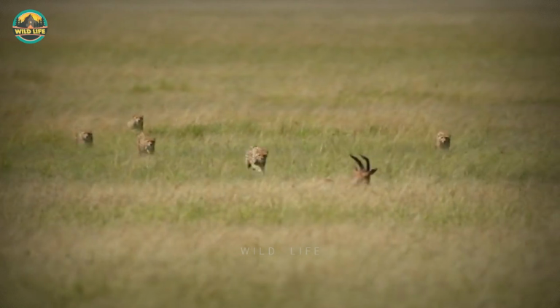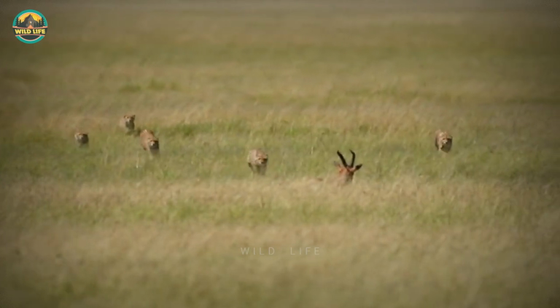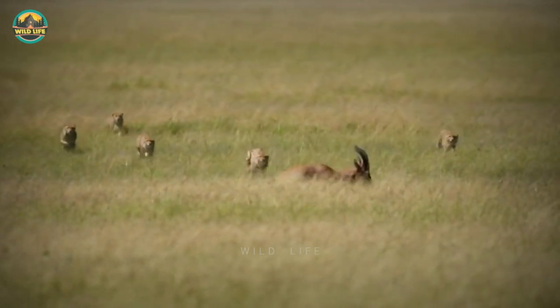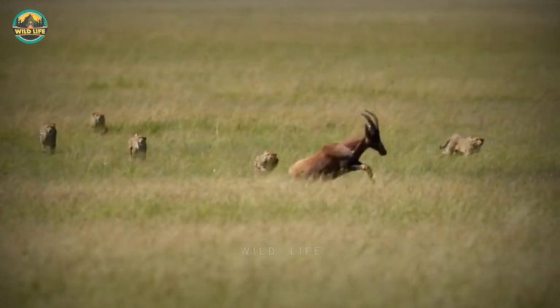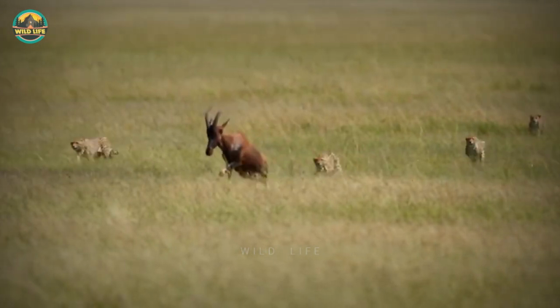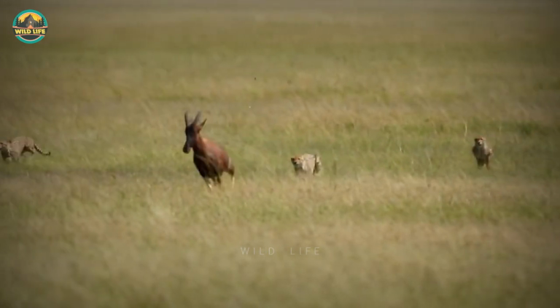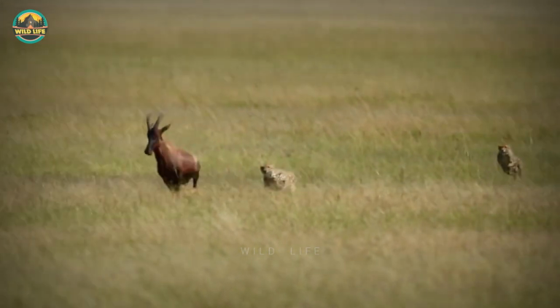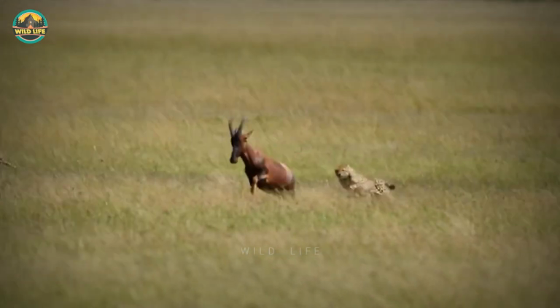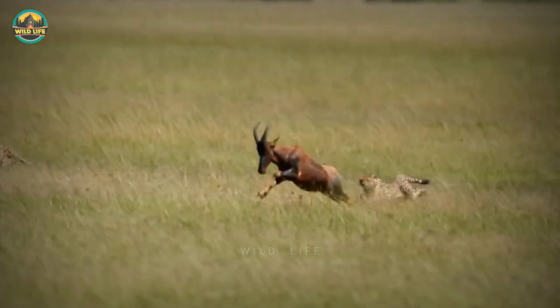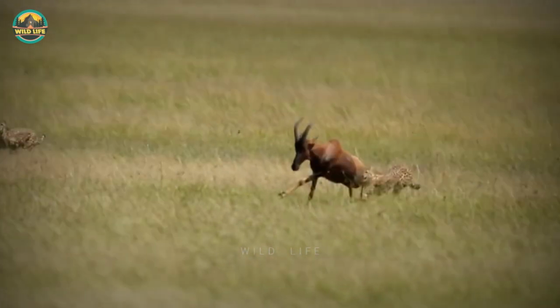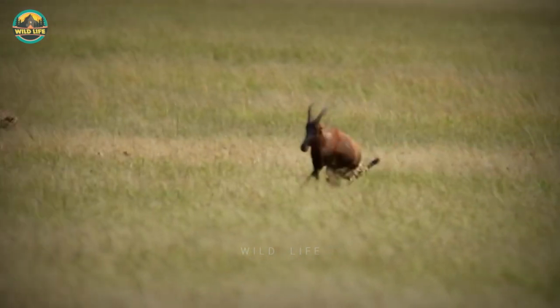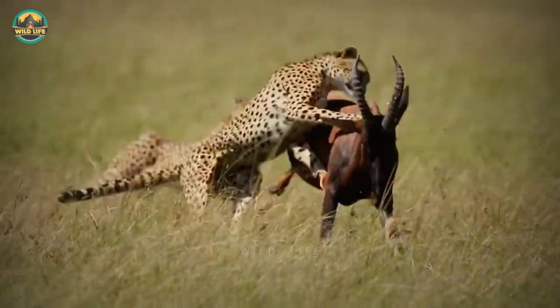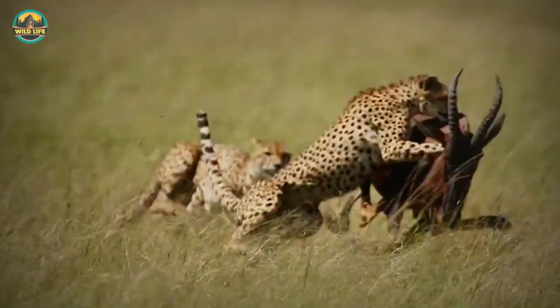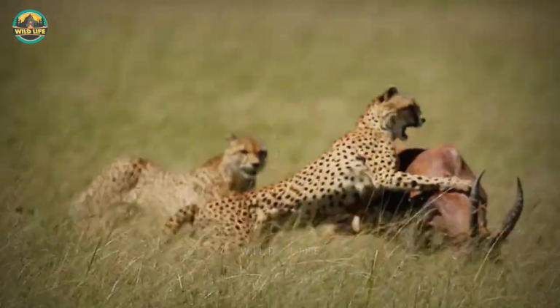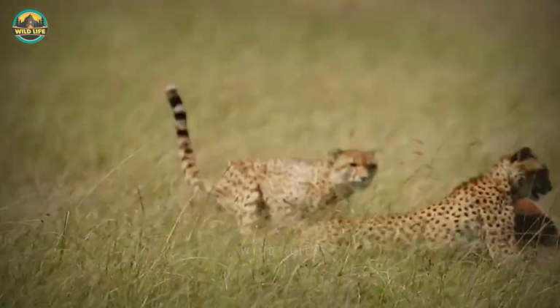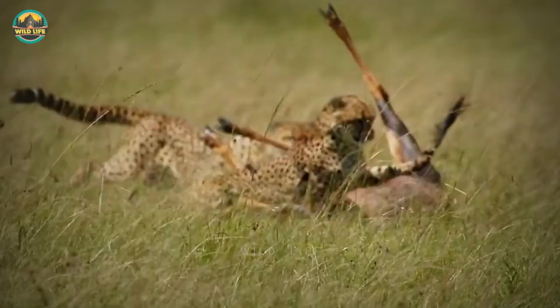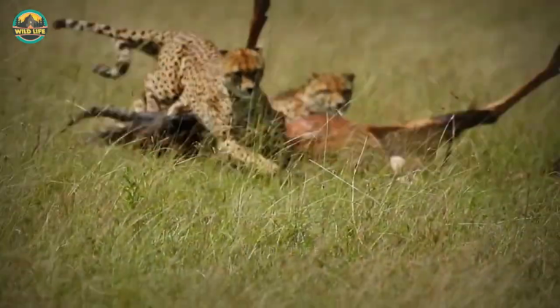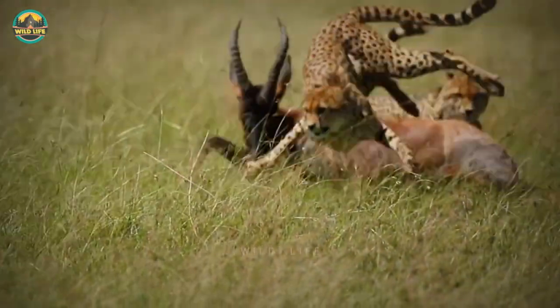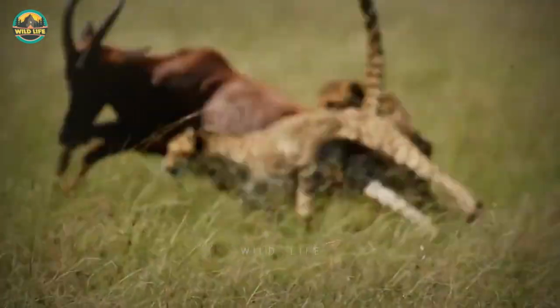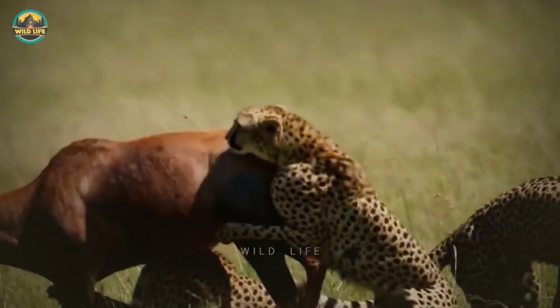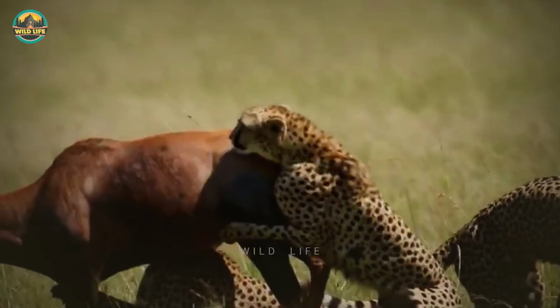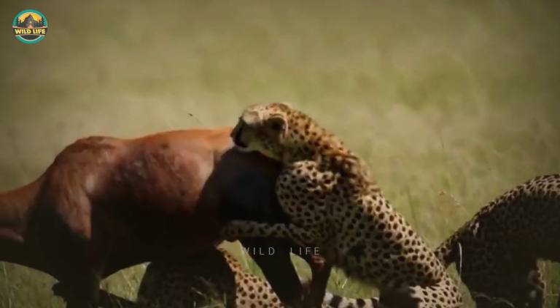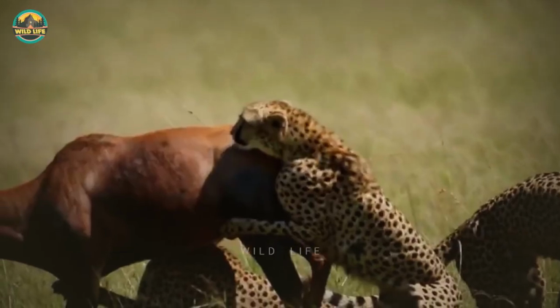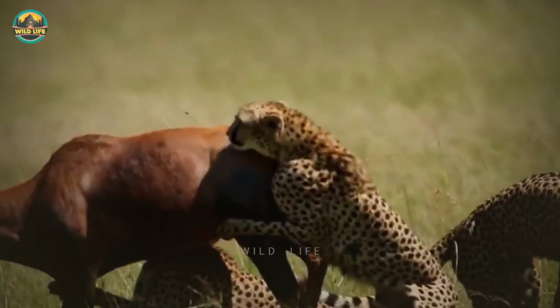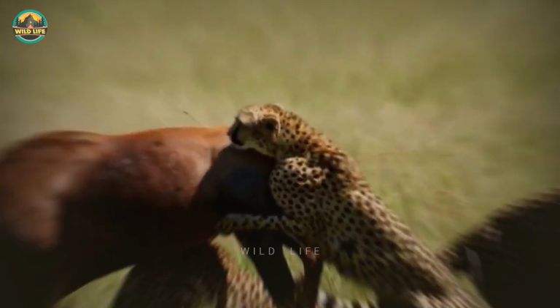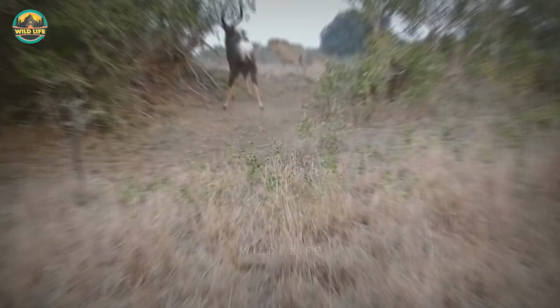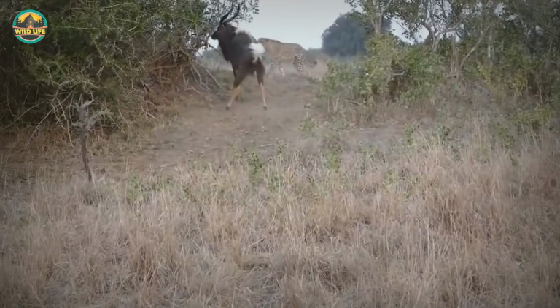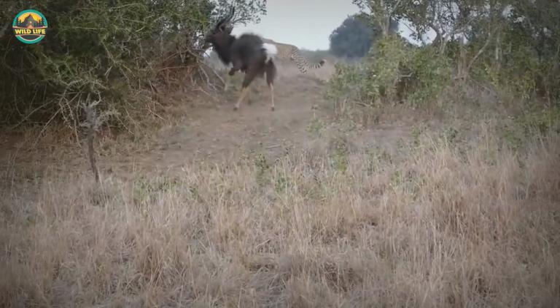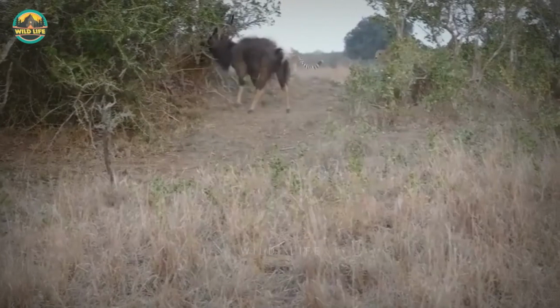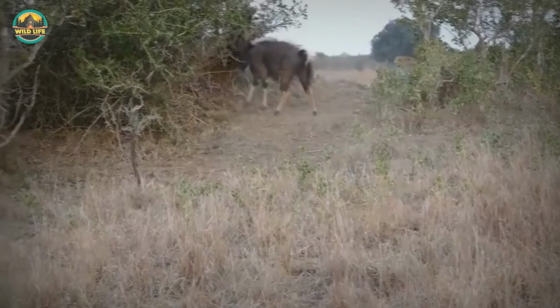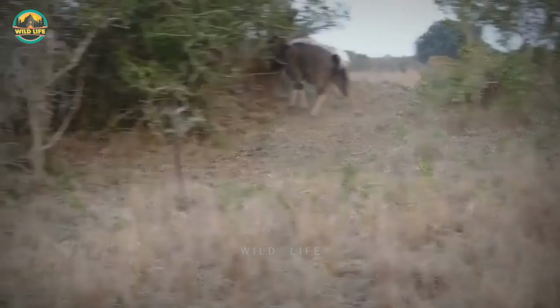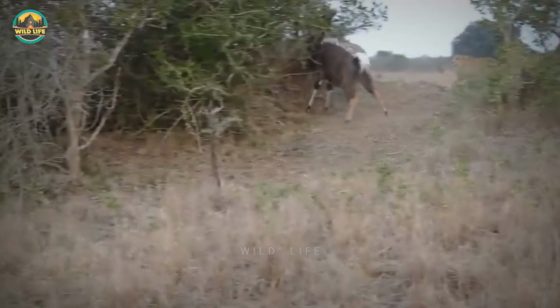Number 7: A cheetah coalition ambushes a topi and the topi takes off, fending off a few cheetahs. But the cats continue the chase and take the strong topi down — not without a lot of difficulty.